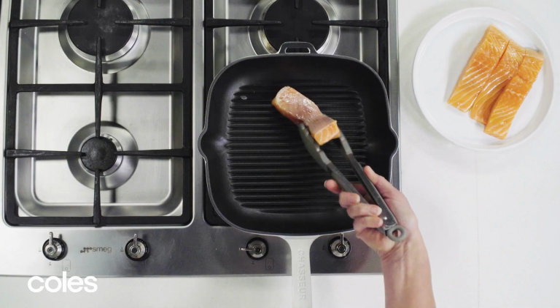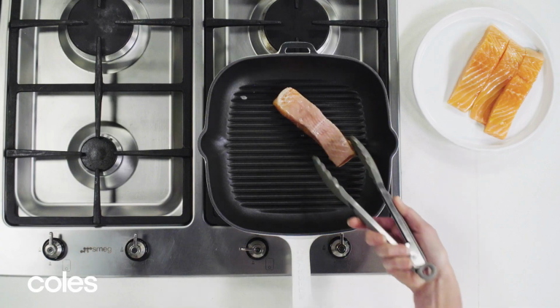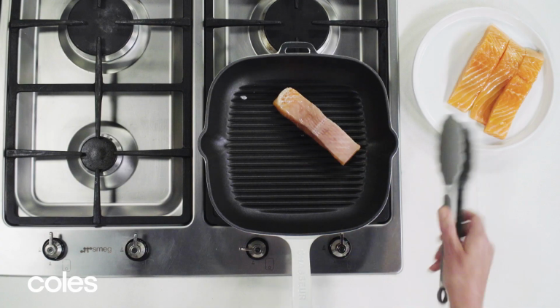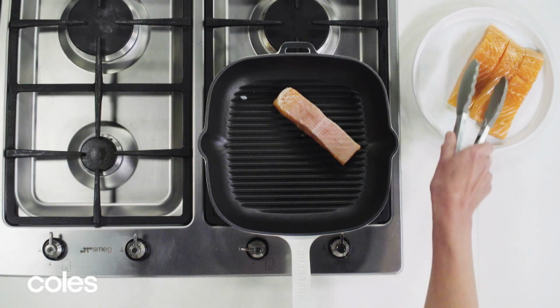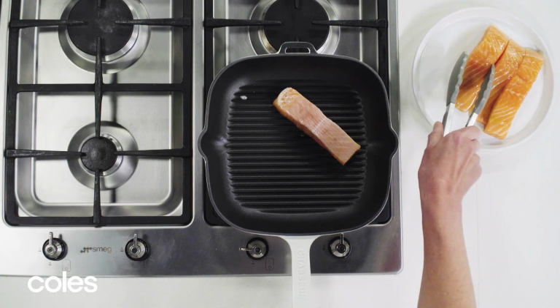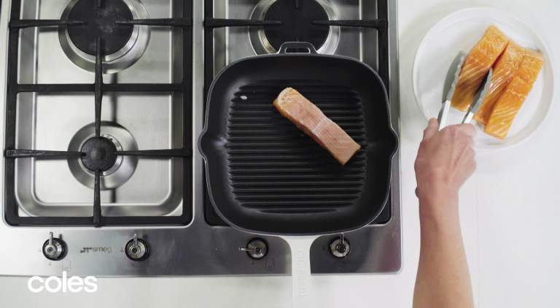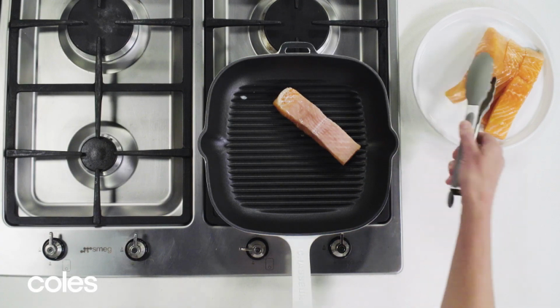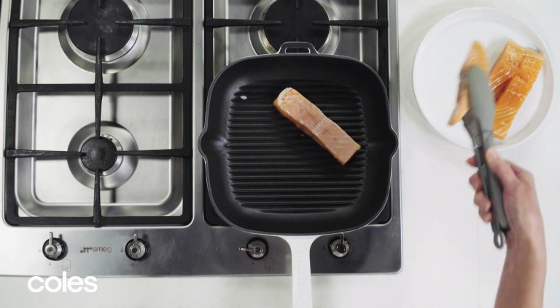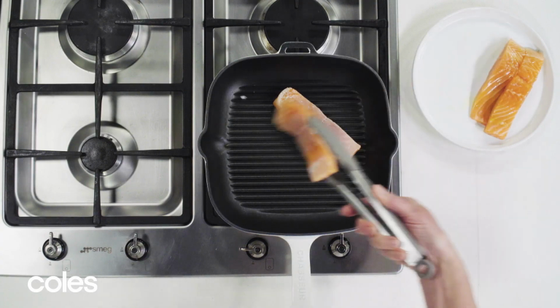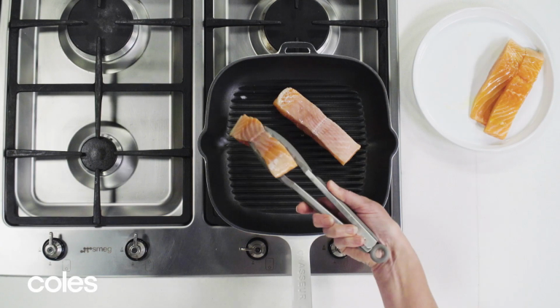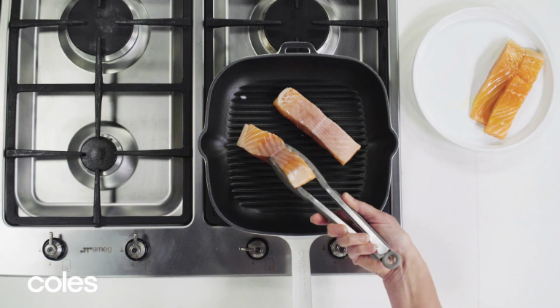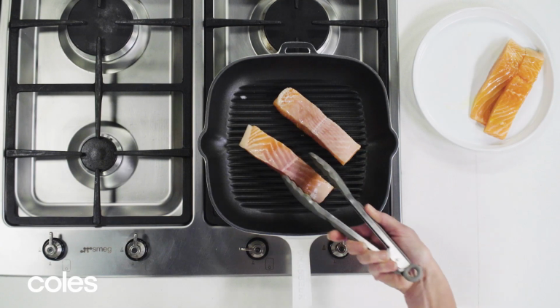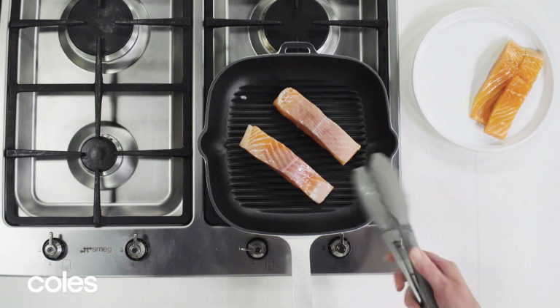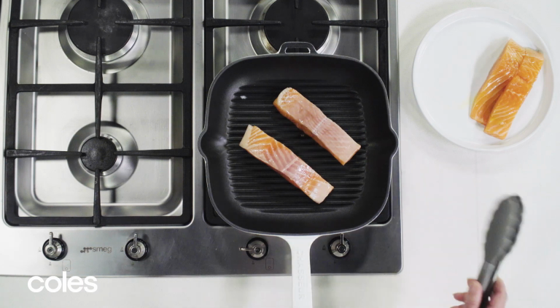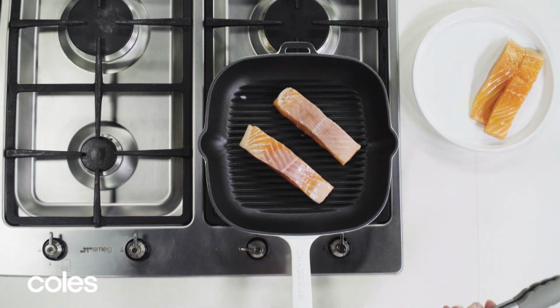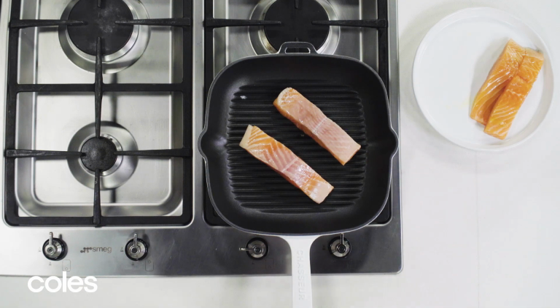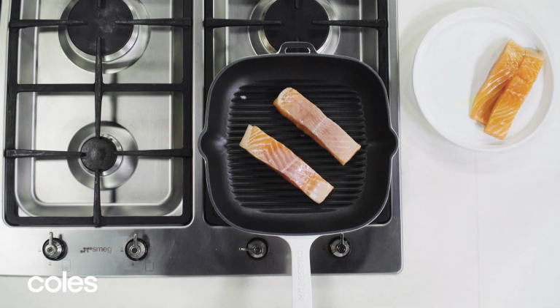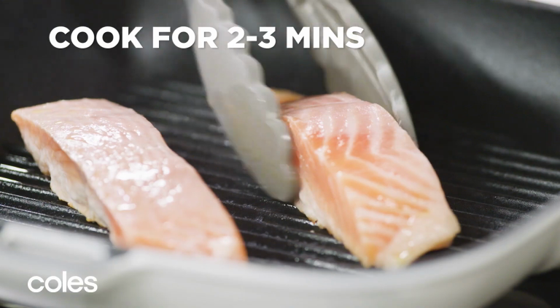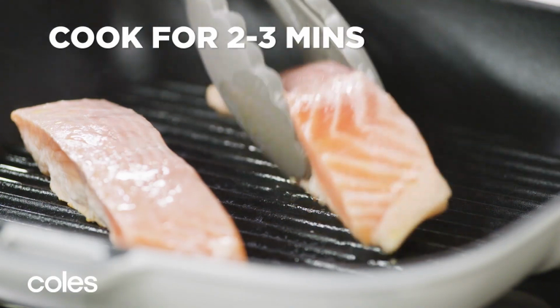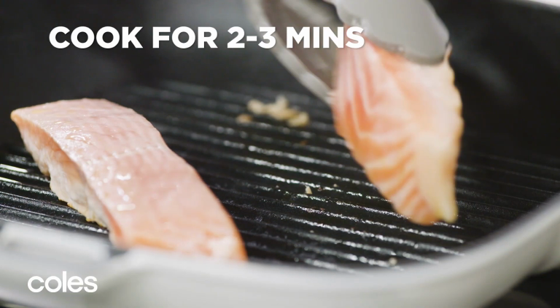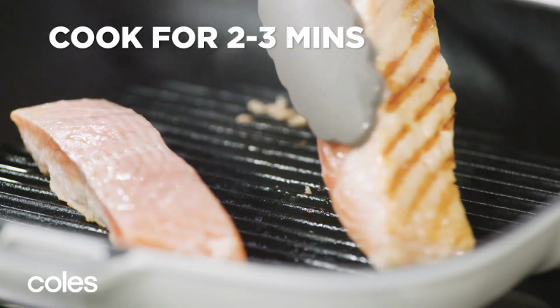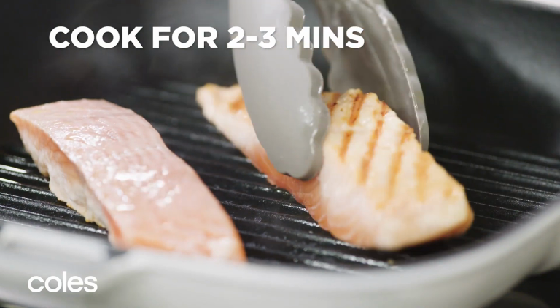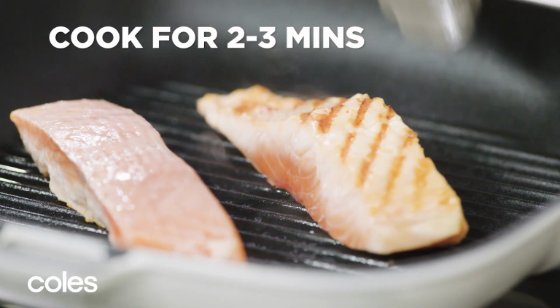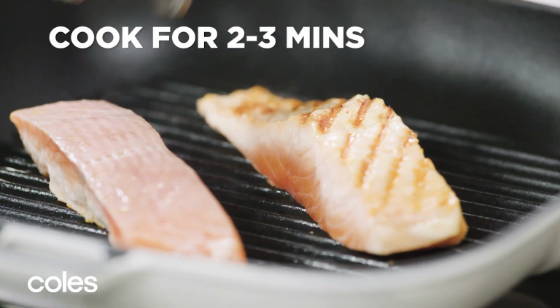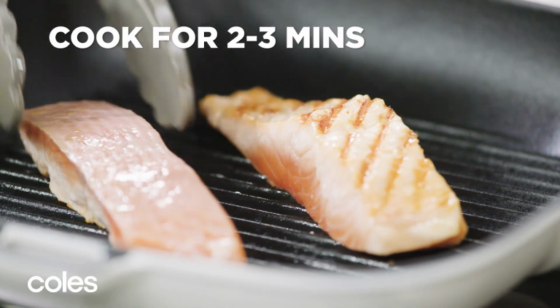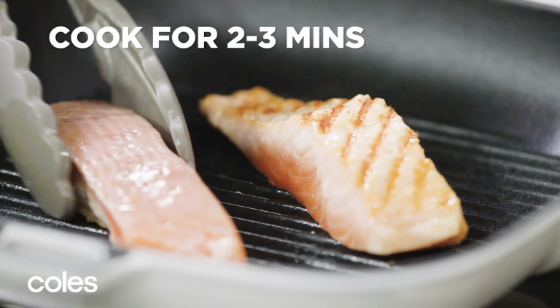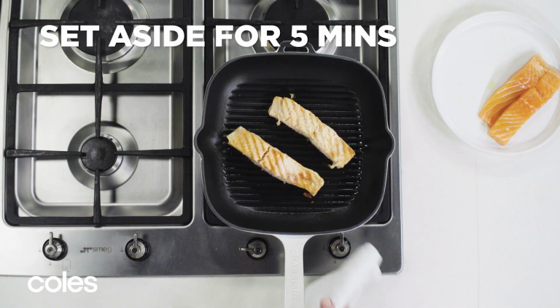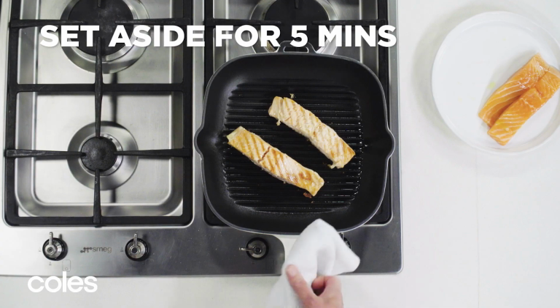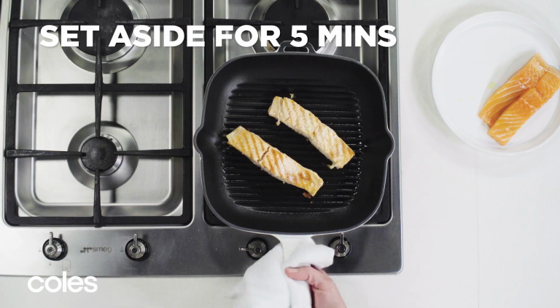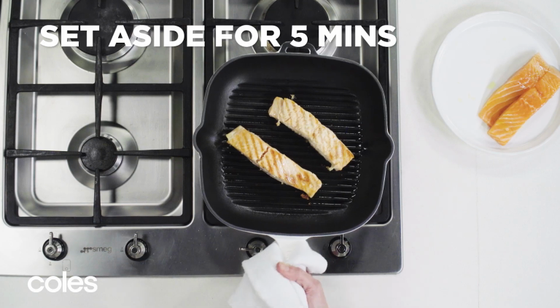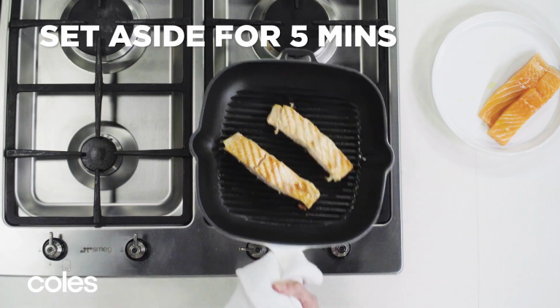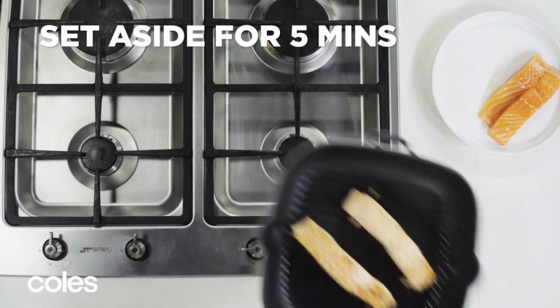Heat a BBQ grill or char grill on medium-high. Cook for 2-3 minutes each side or until cooked to your liking. Set aside for 5 minutes to rest.